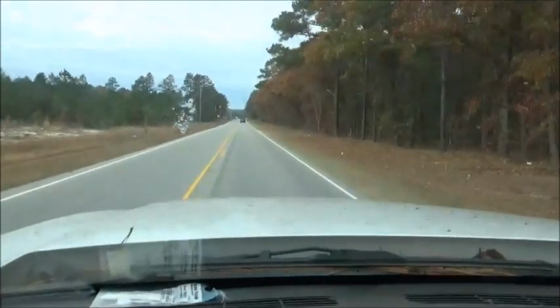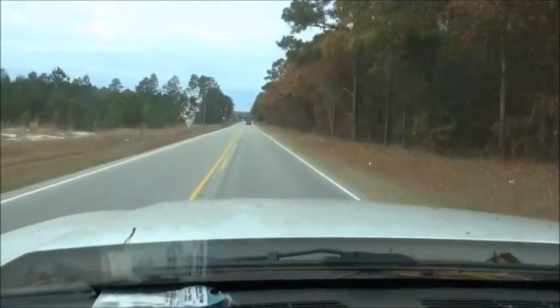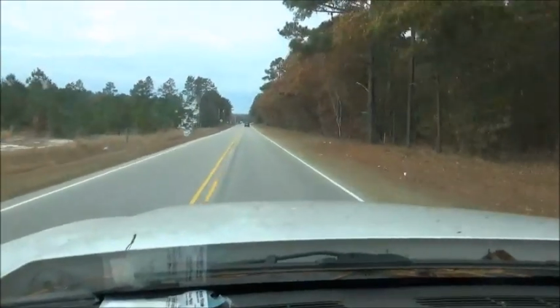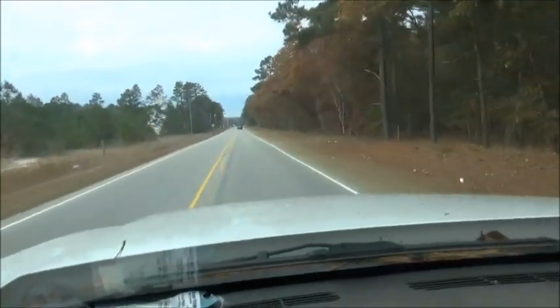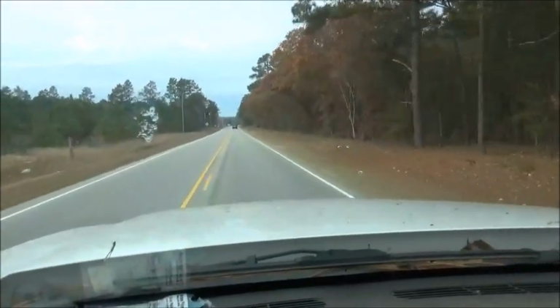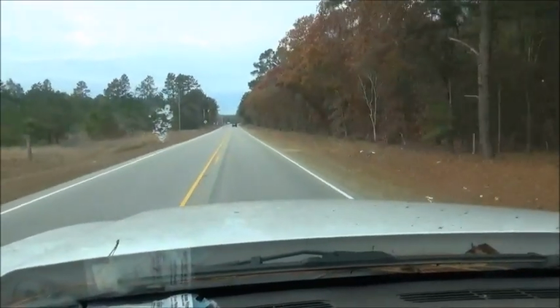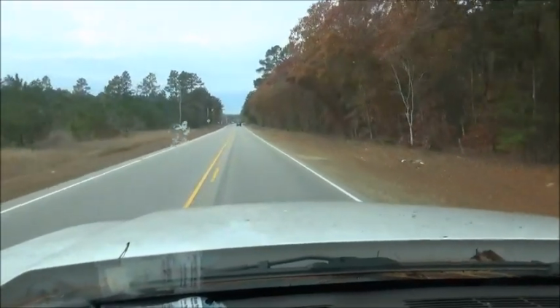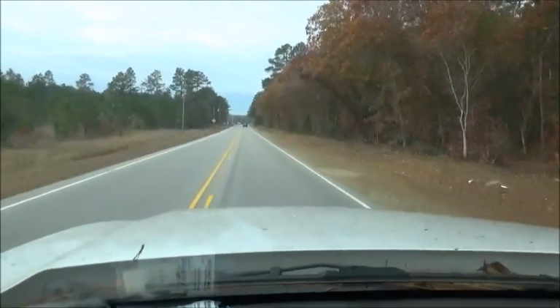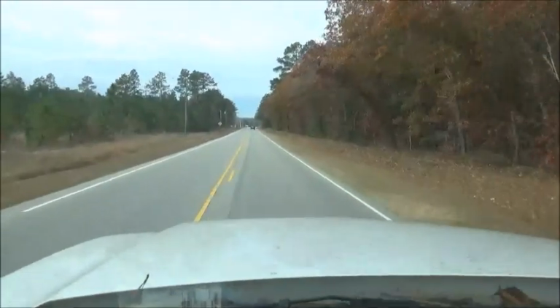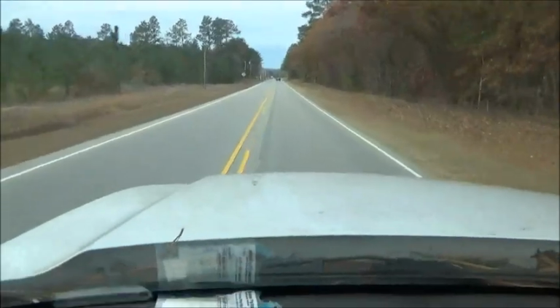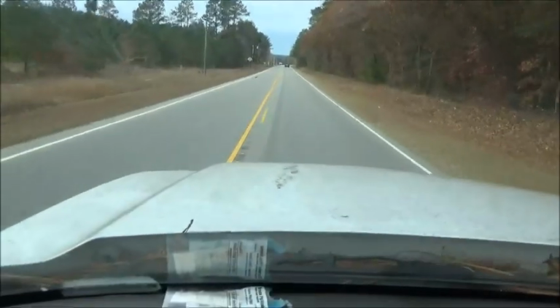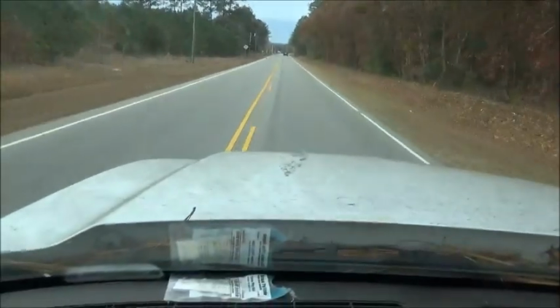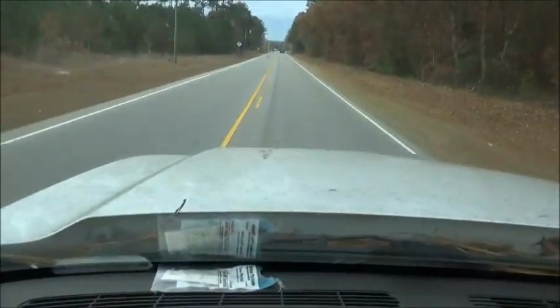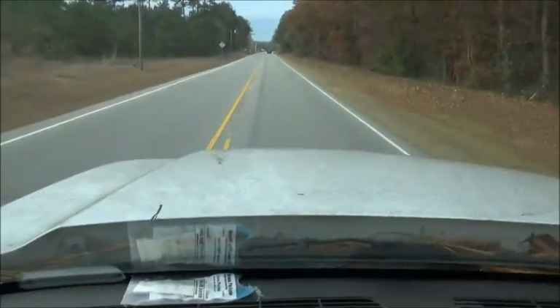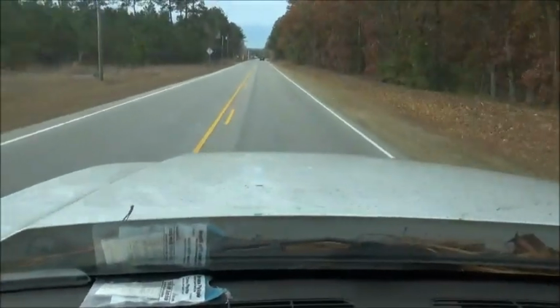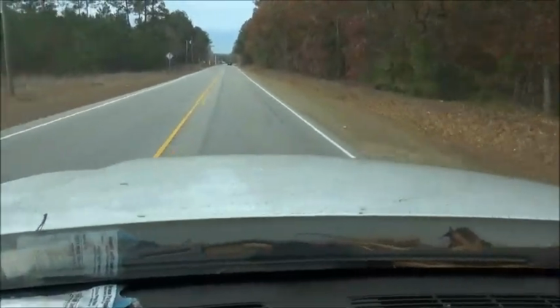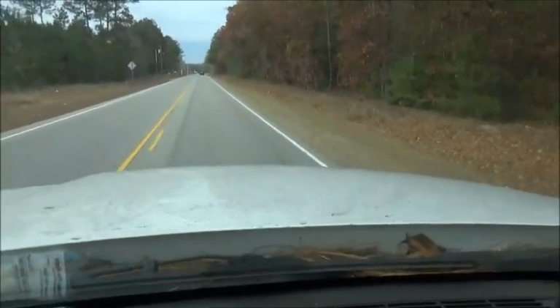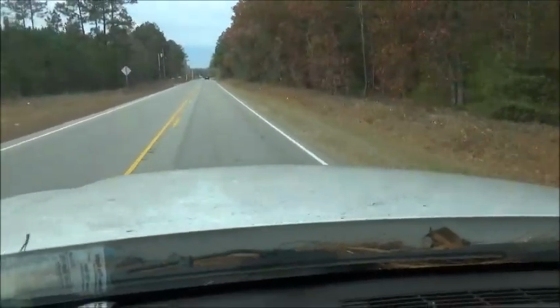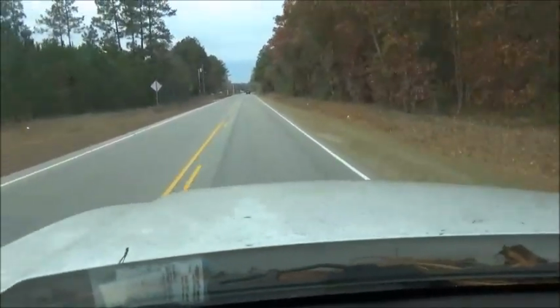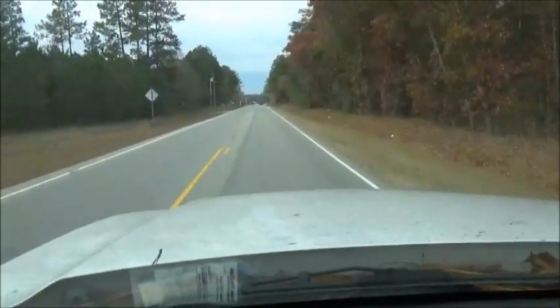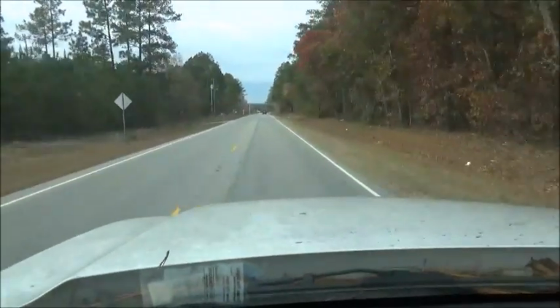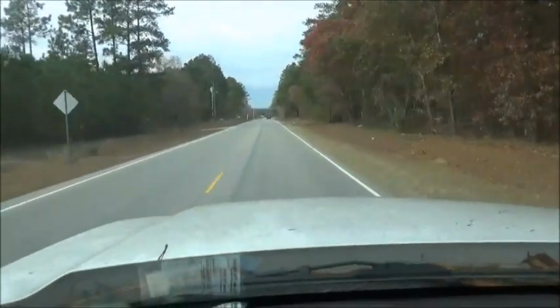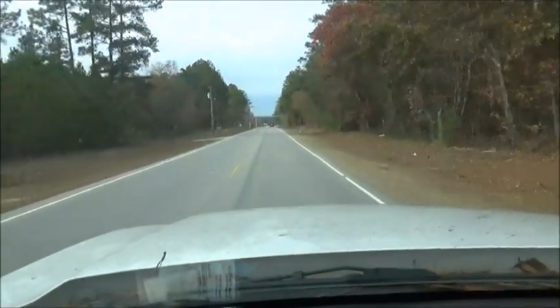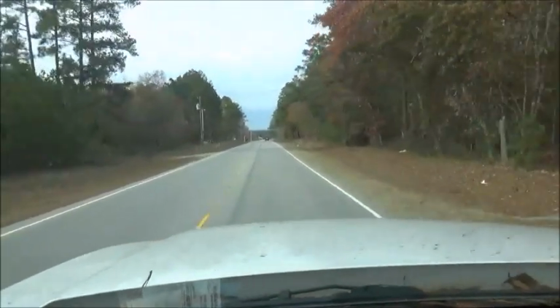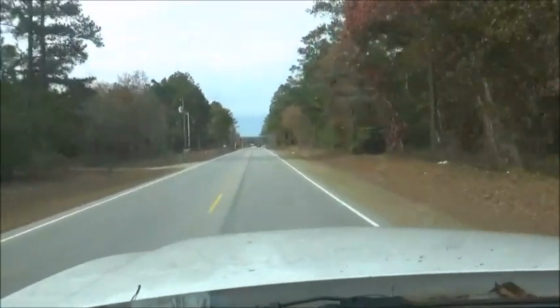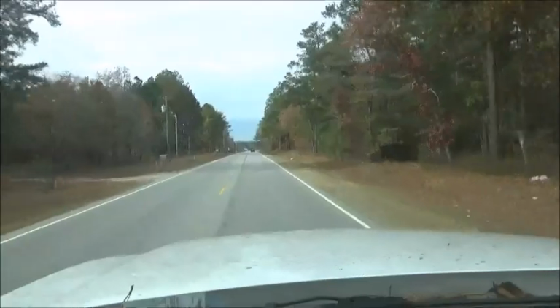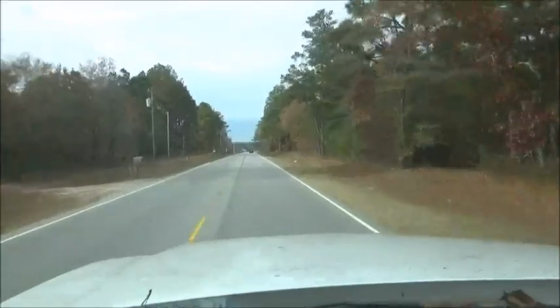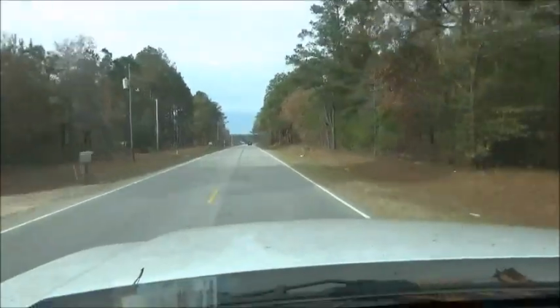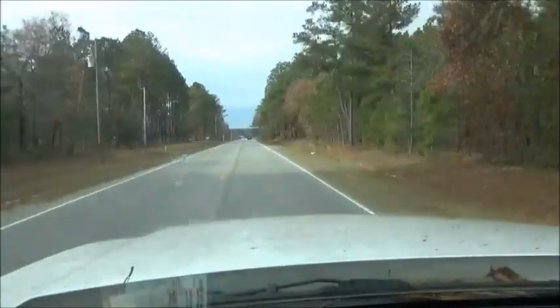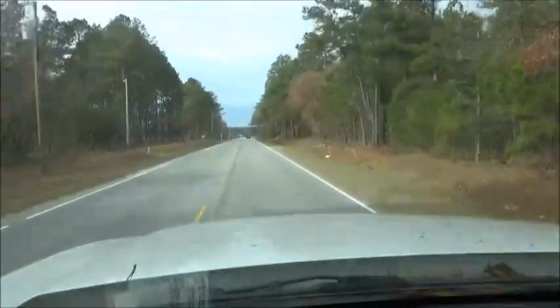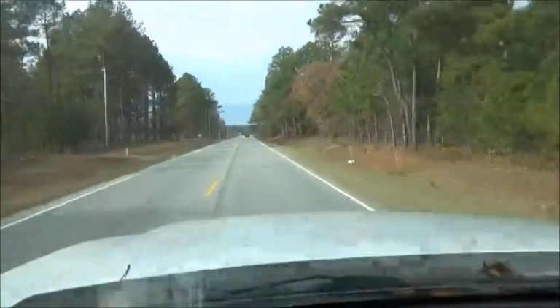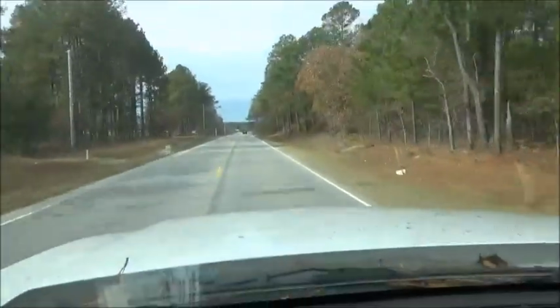Hey folks, Jonathan here. My truck sure does need washed, I'll tell you what. I let this thing sit about a year and a half and I didn't even wash it after I put the engine in.